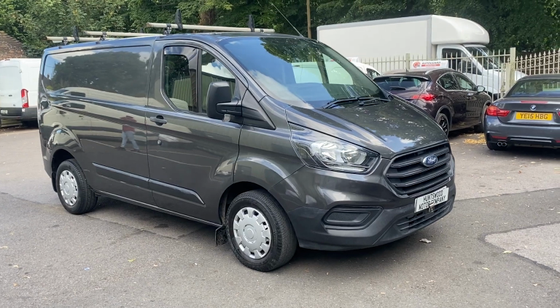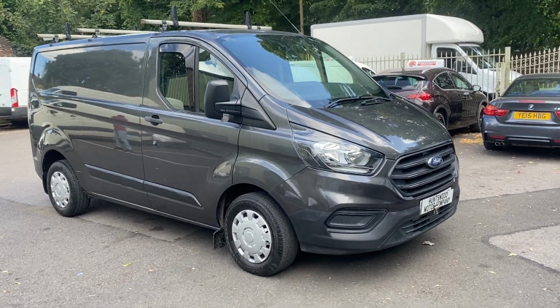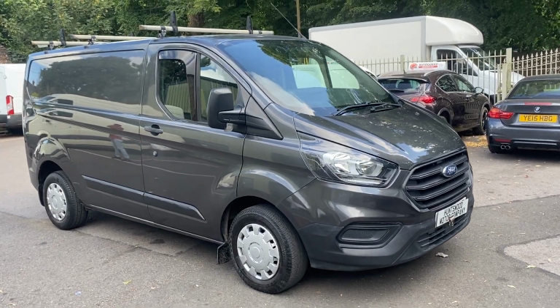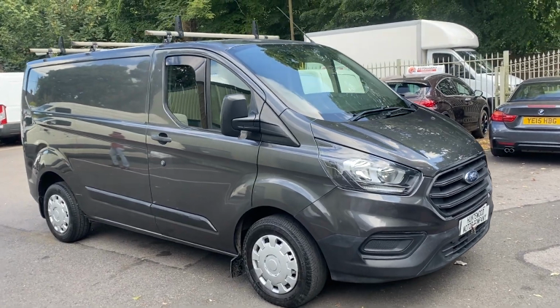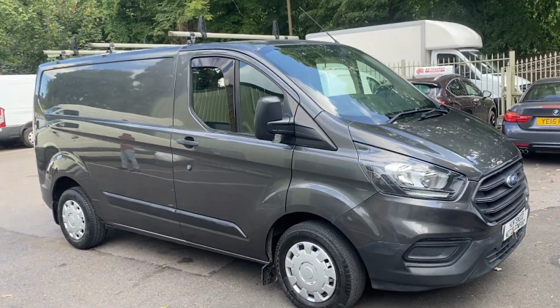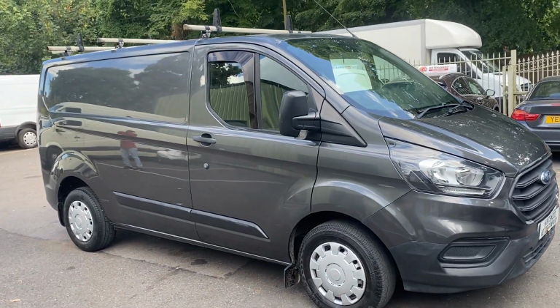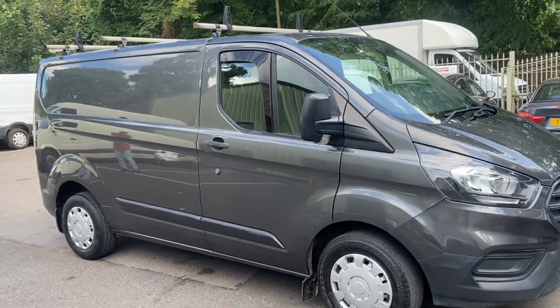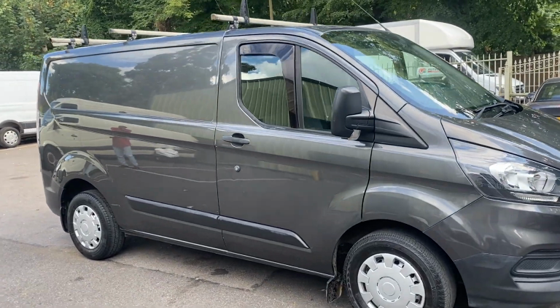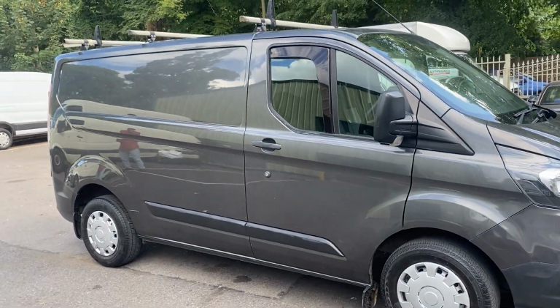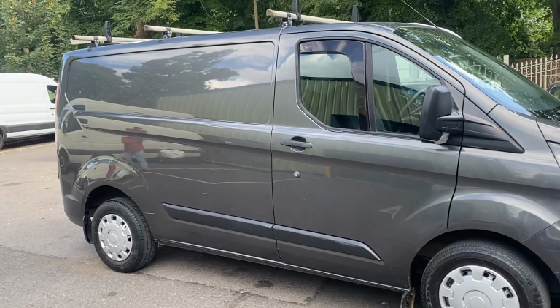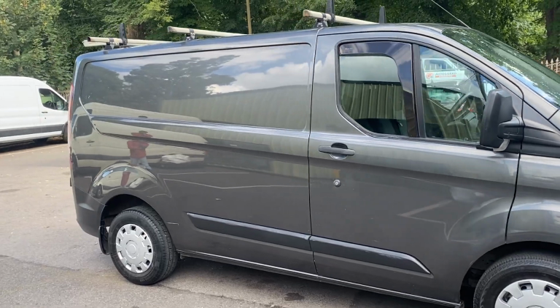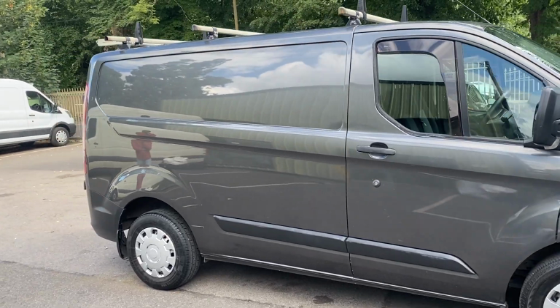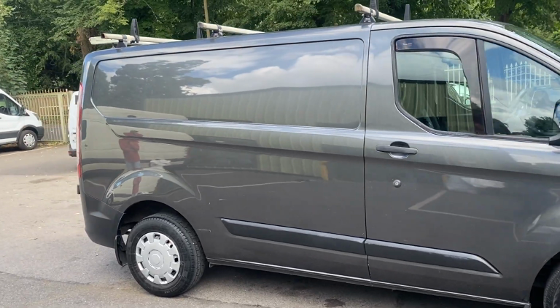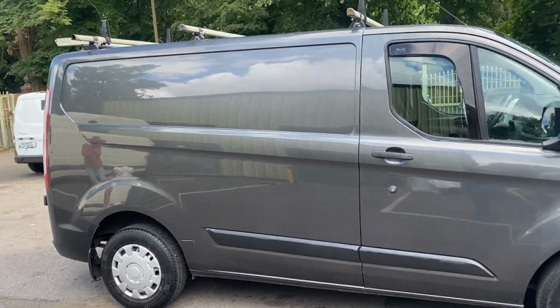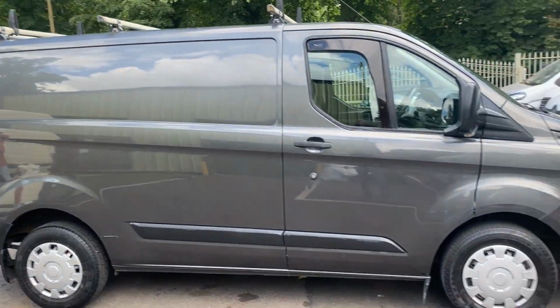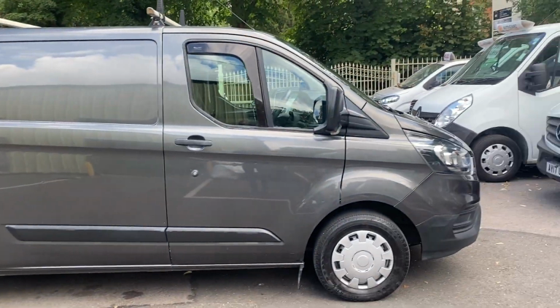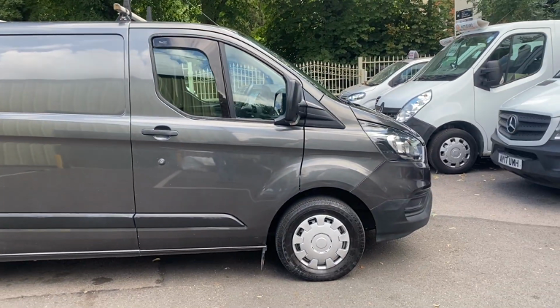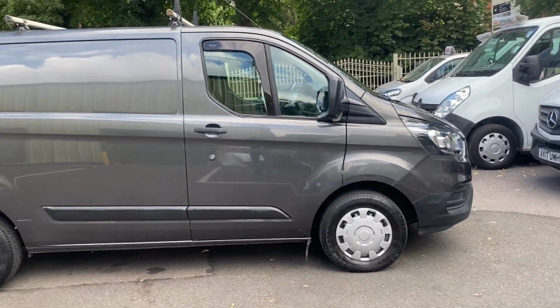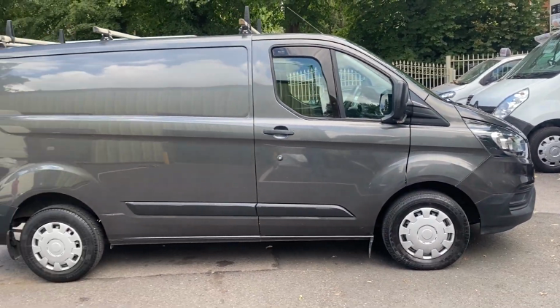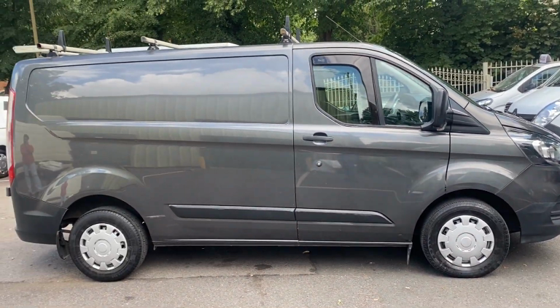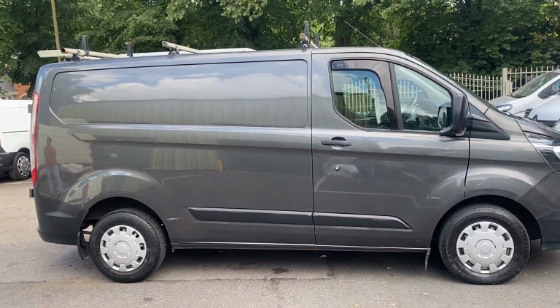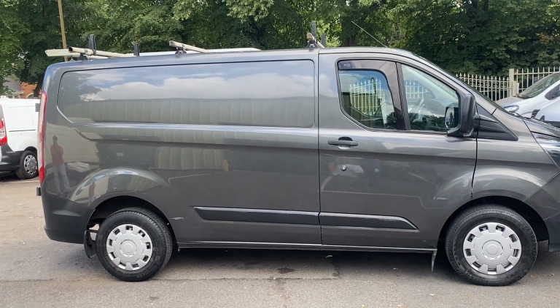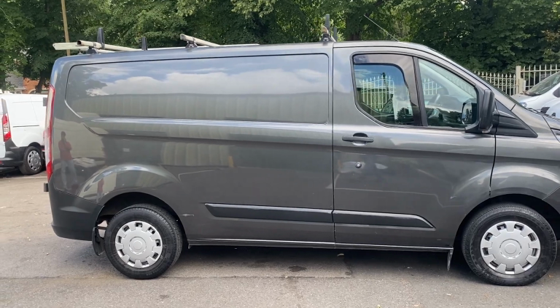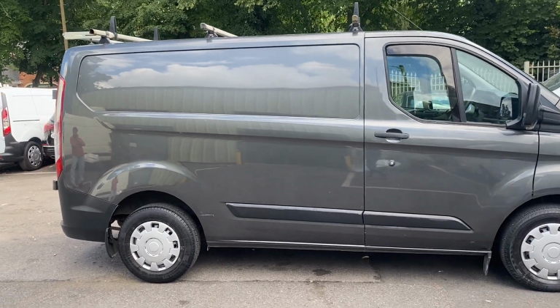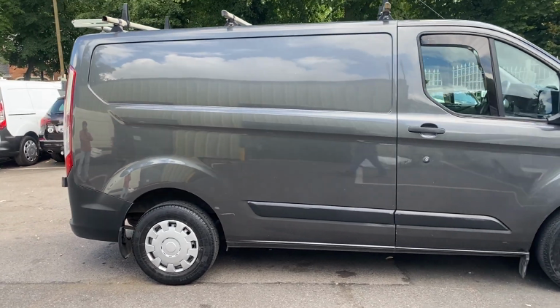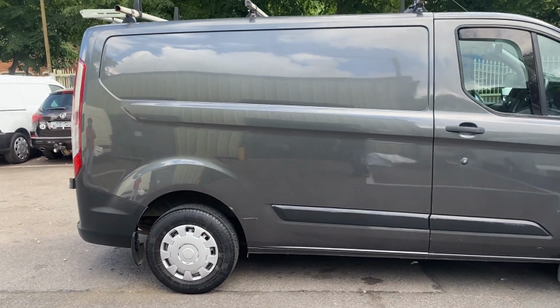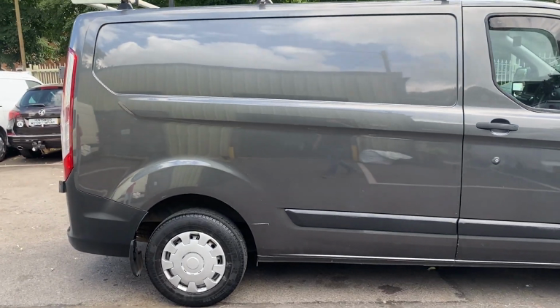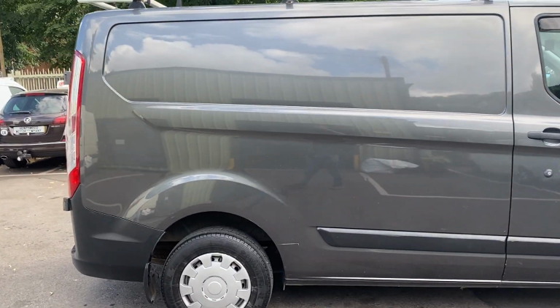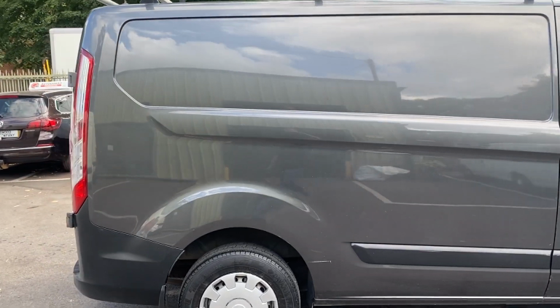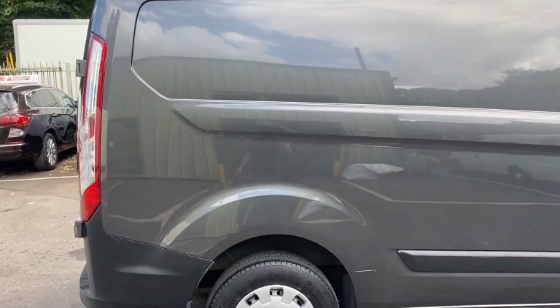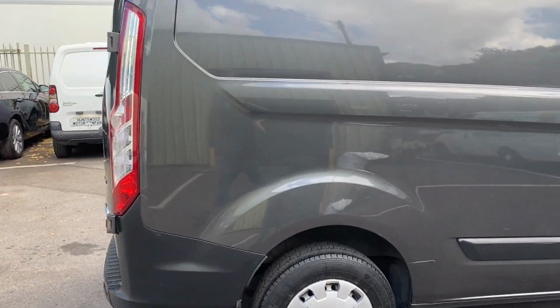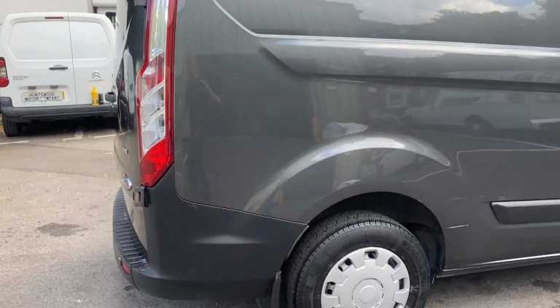Here we have a 2018 Ford Transit Custom base model in dark grey. It's ULEZ compliant, Euro 6, so you can travel into London with no ULEZ charge.